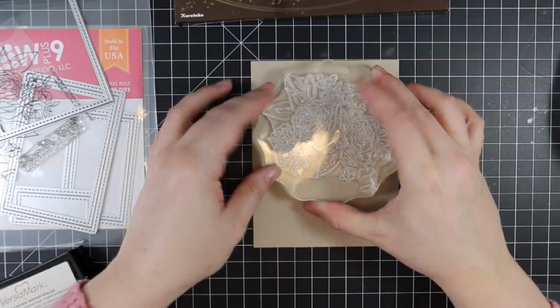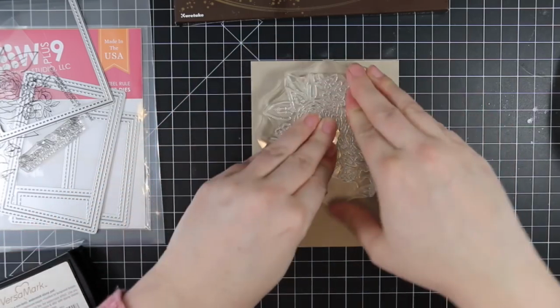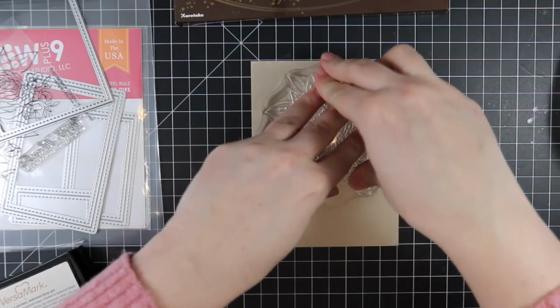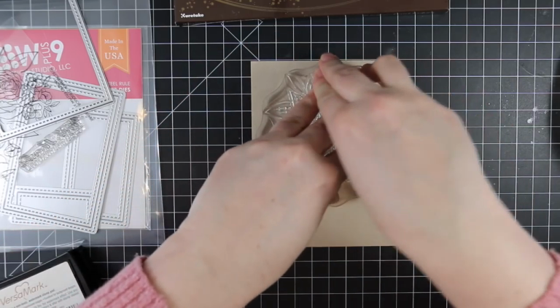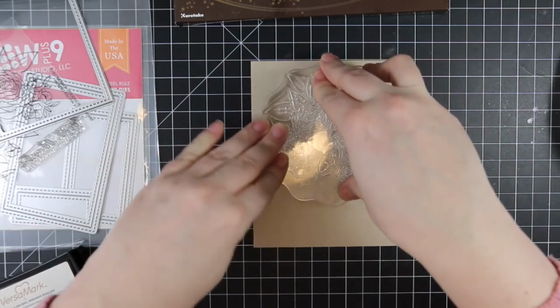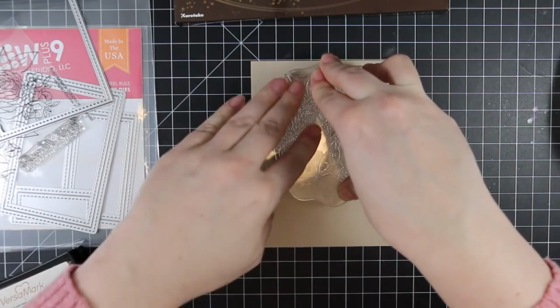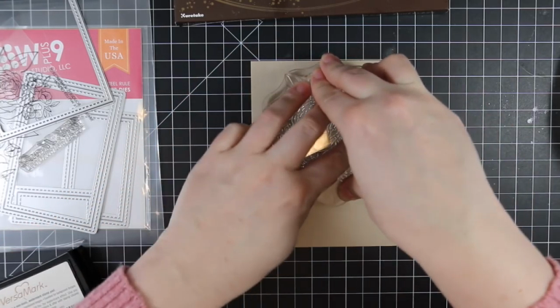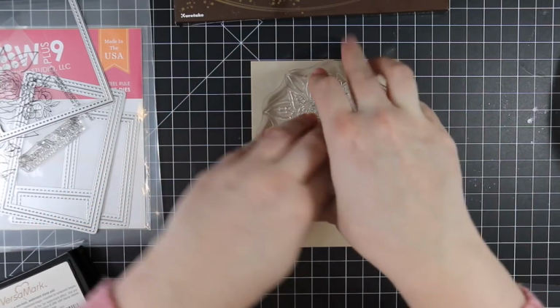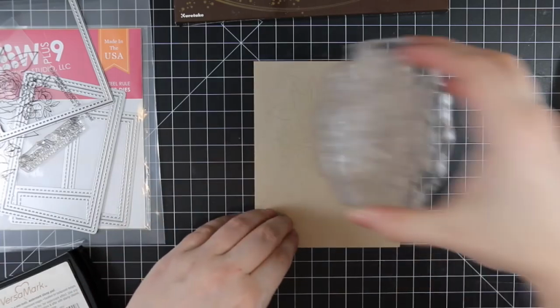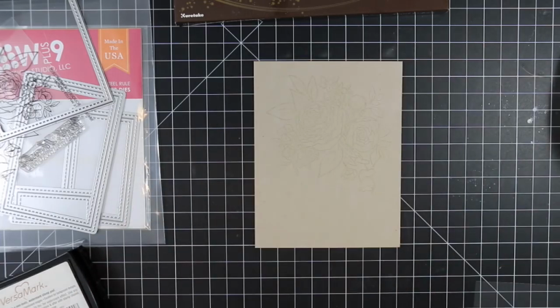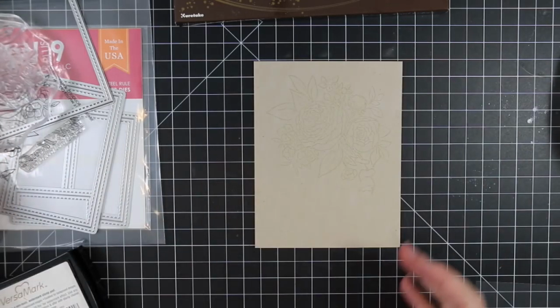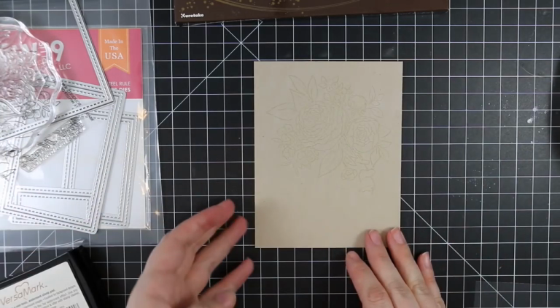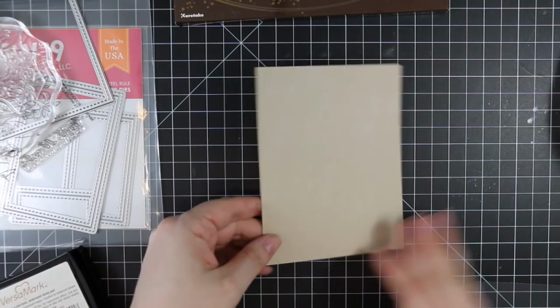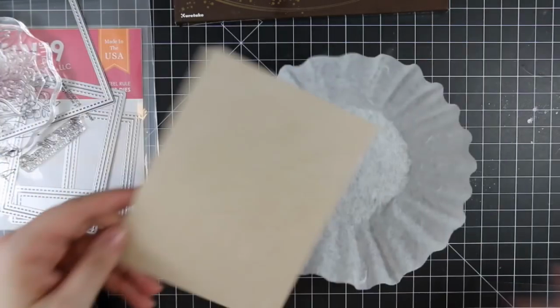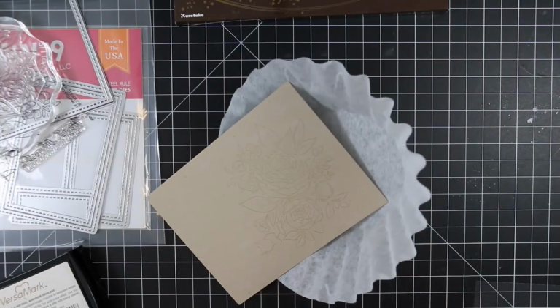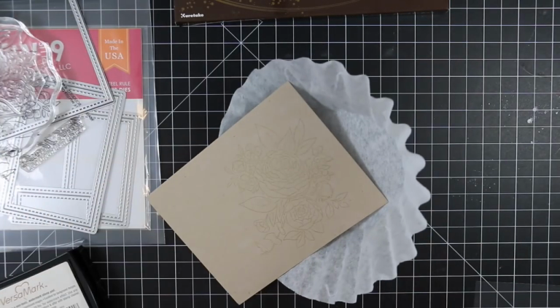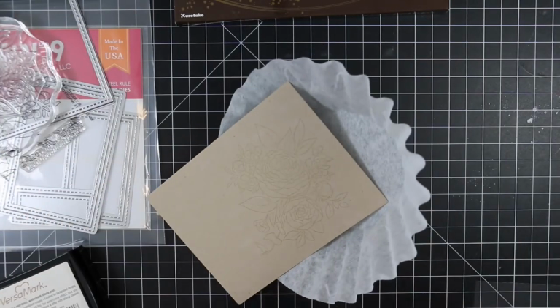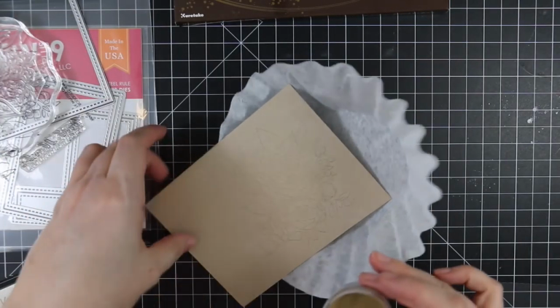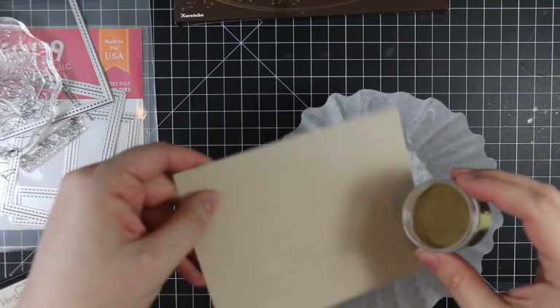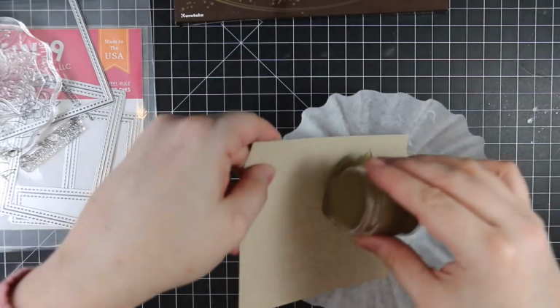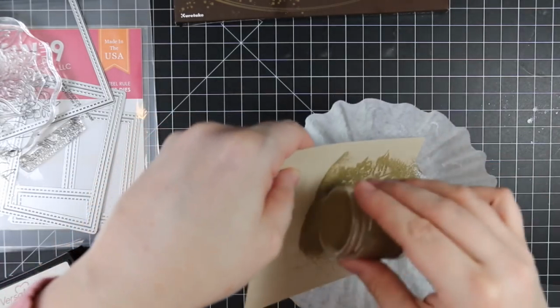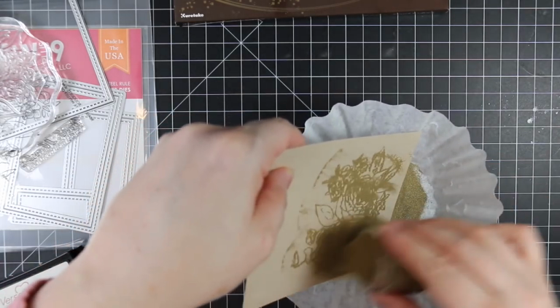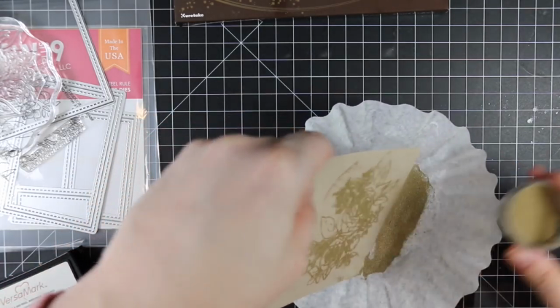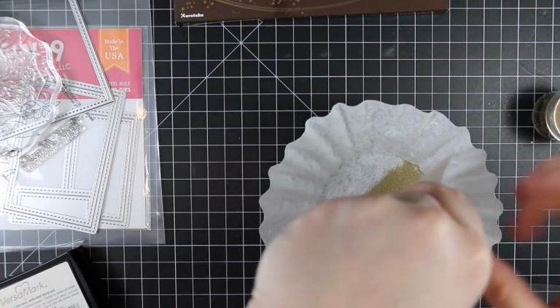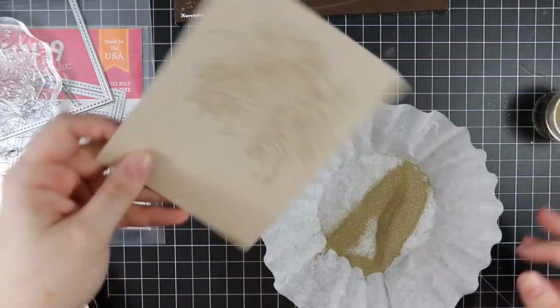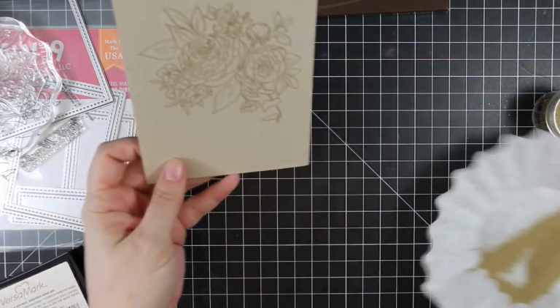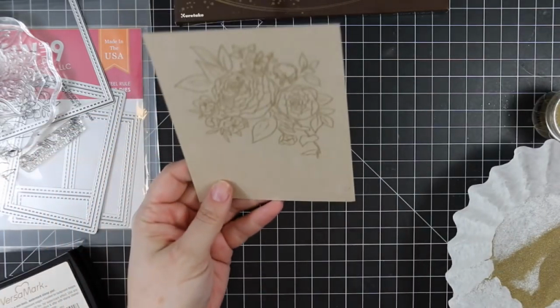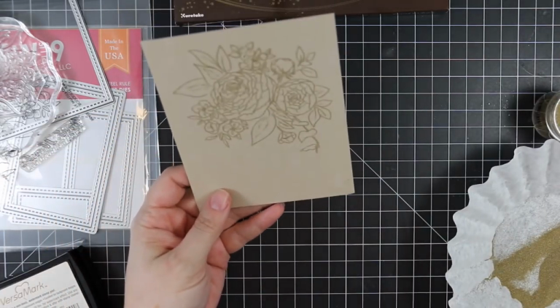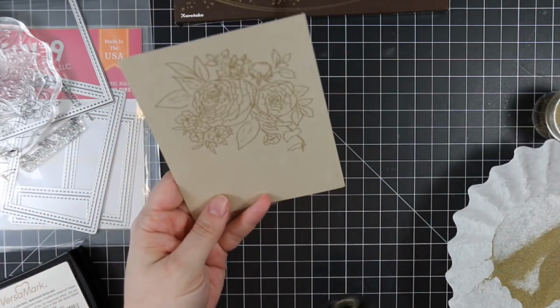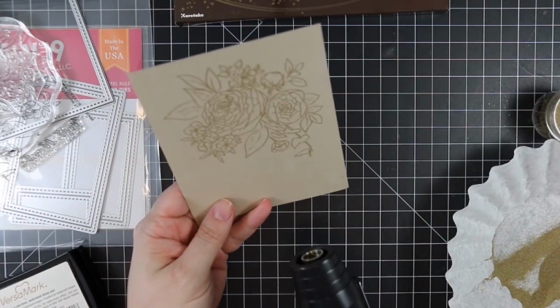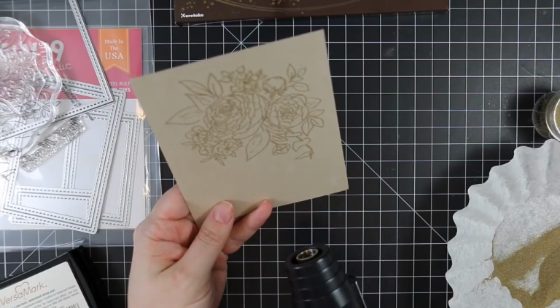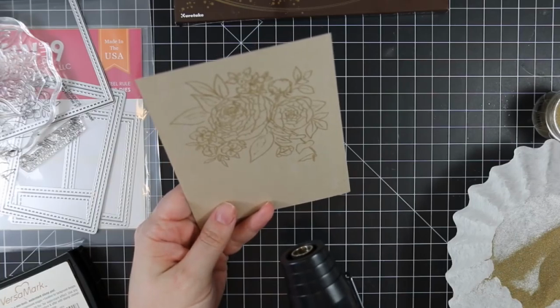So I have this W Plus Nine Beautiful Bouquets Ranunculas stamp set. It came out a couple of years ago and it was always sold out — it's been so popular. It took me forever to get my hands on it, and then I haven't used it since I finally did get it.